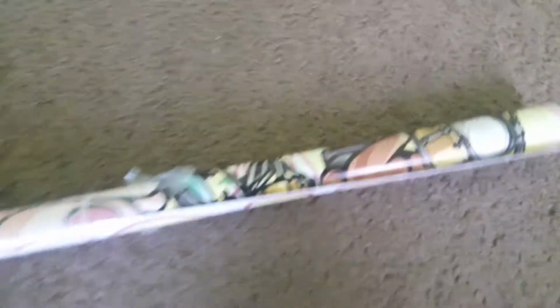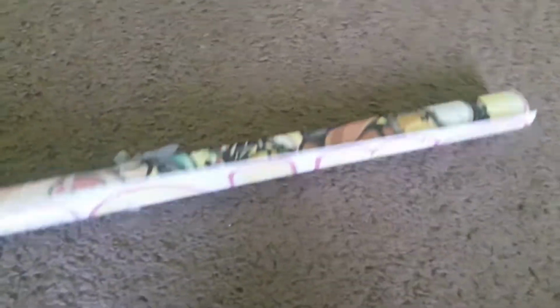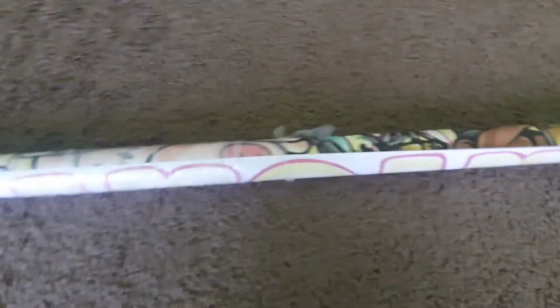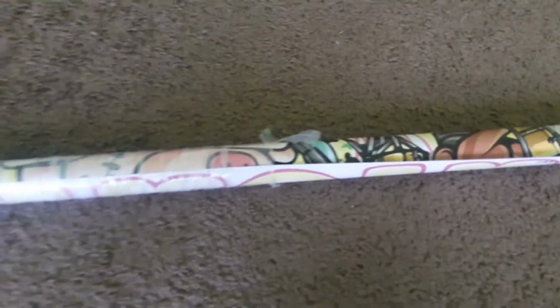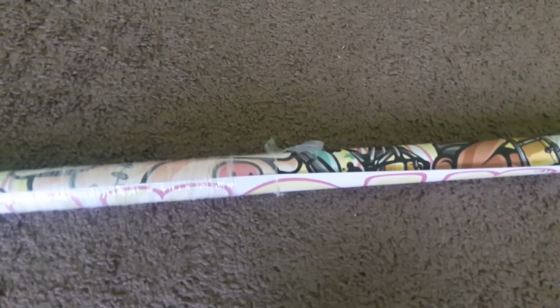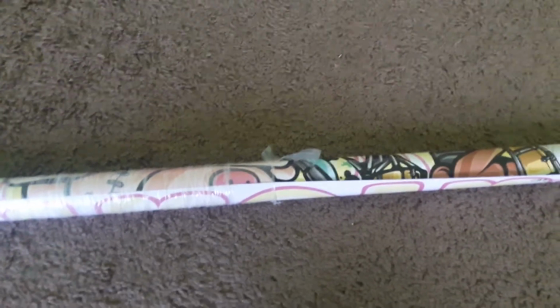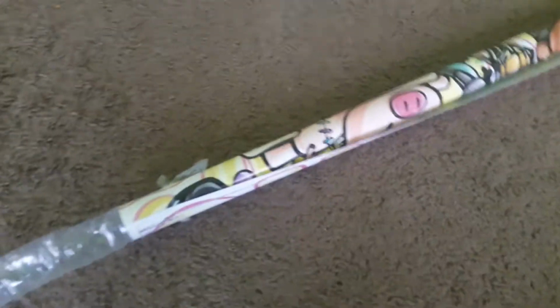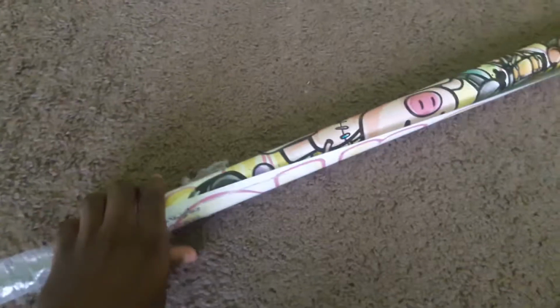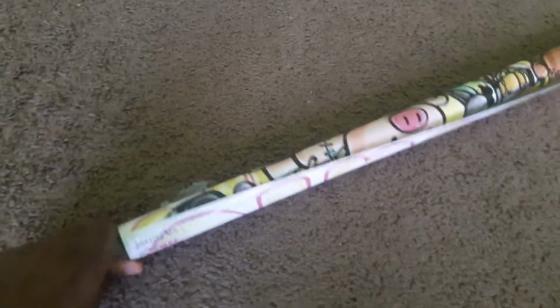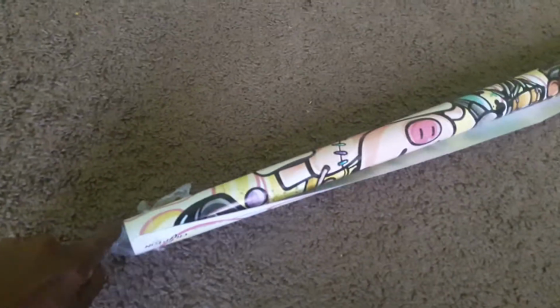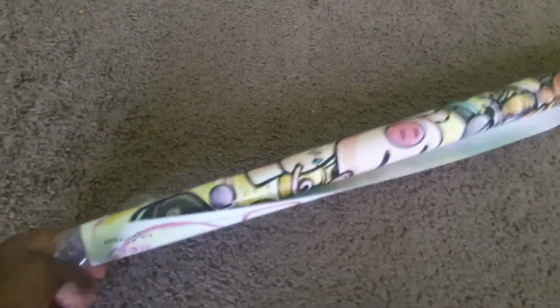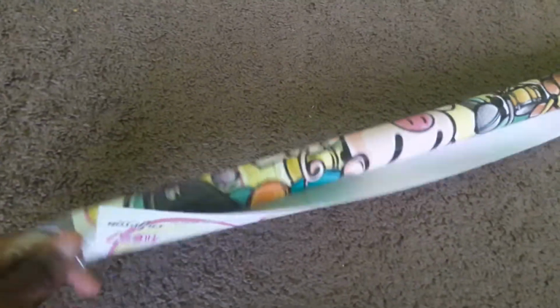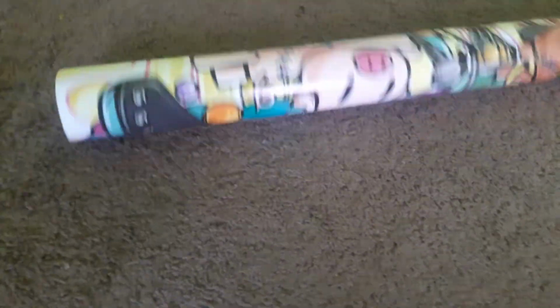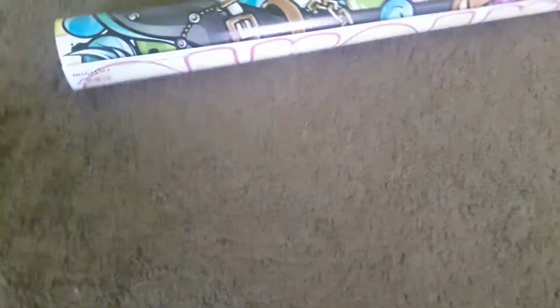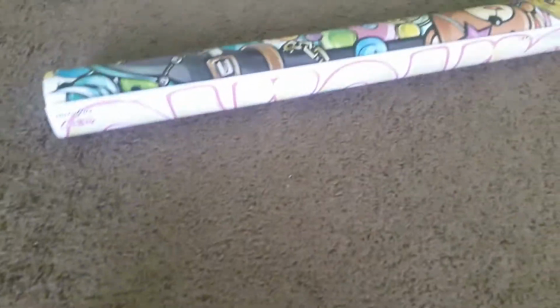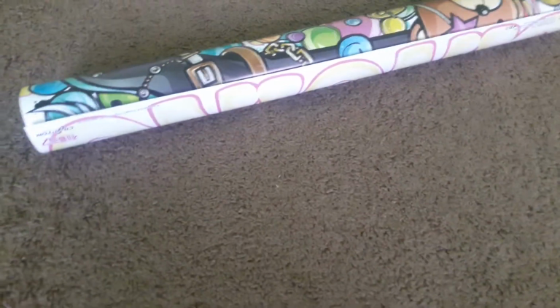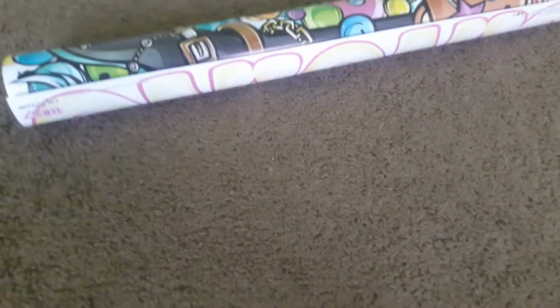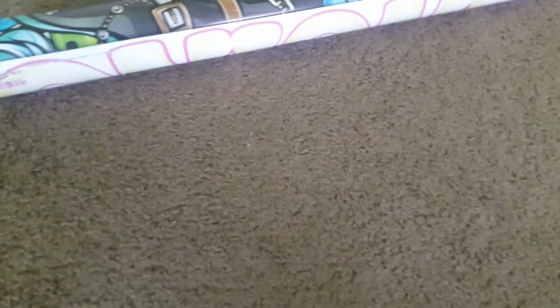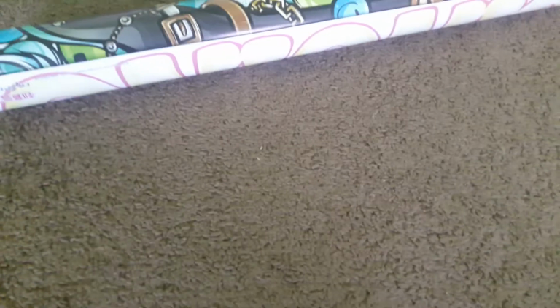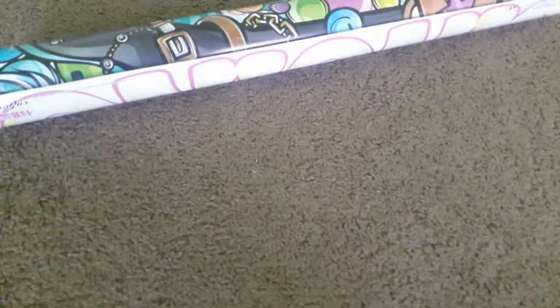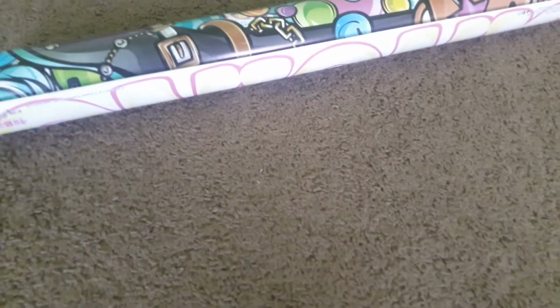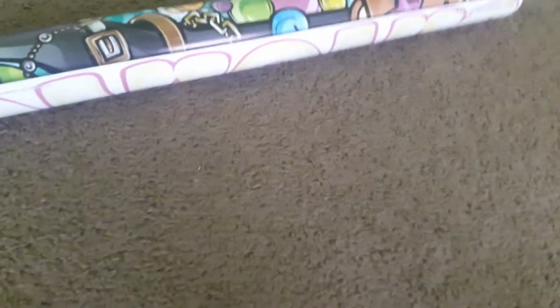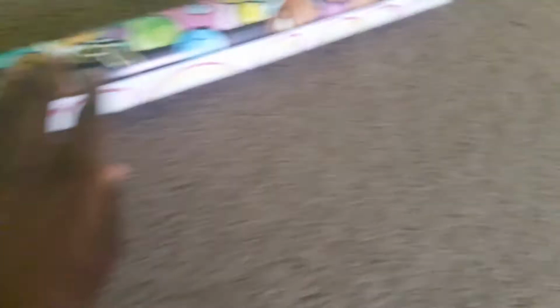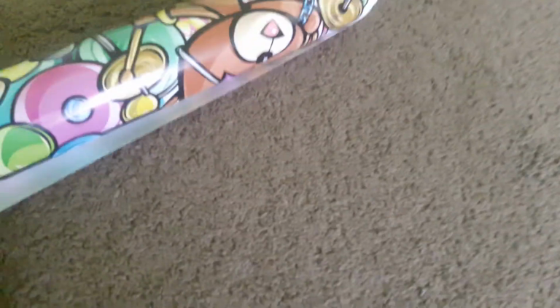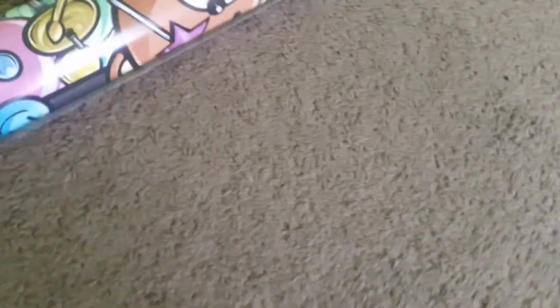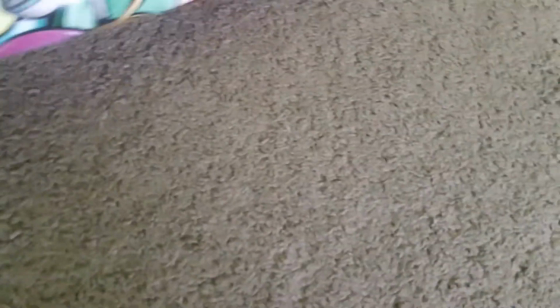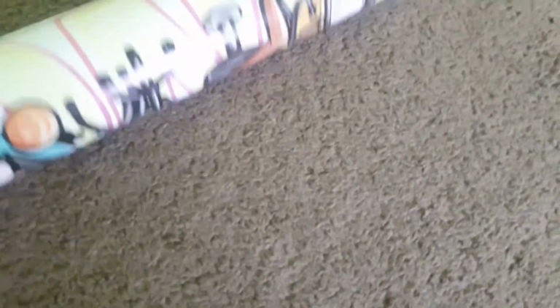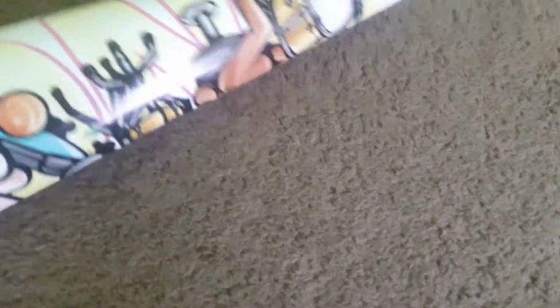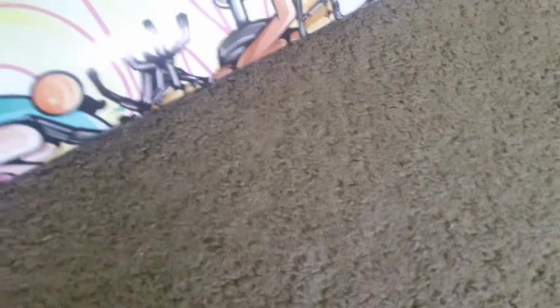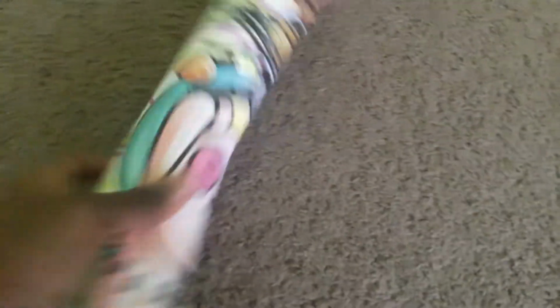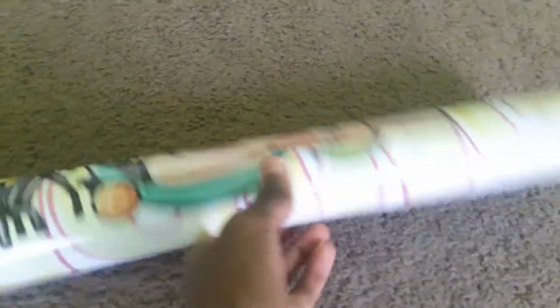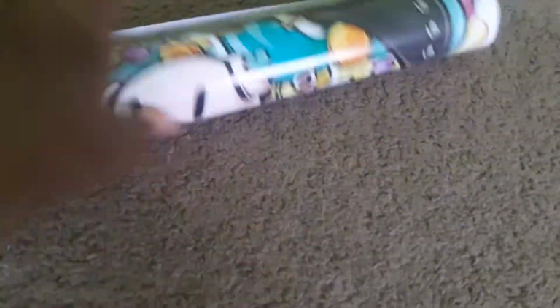Okay, we're almost there. The plastic is now off, now let me unravel this poster. All right, how does this go? It's upside down.